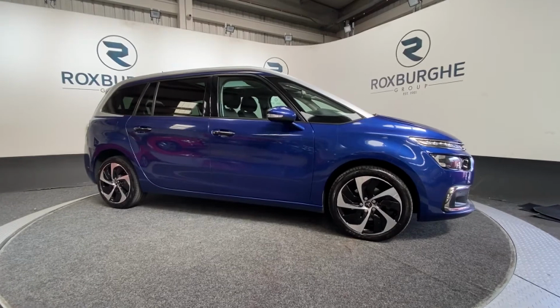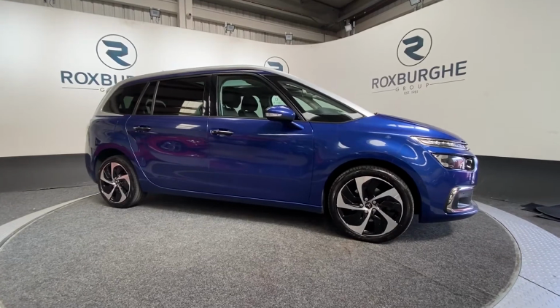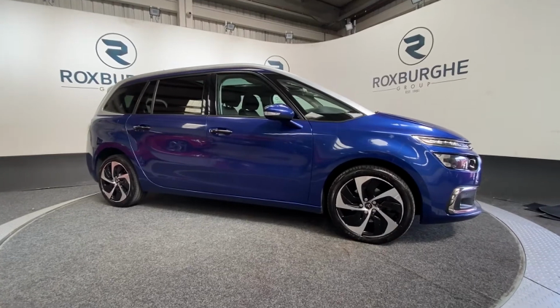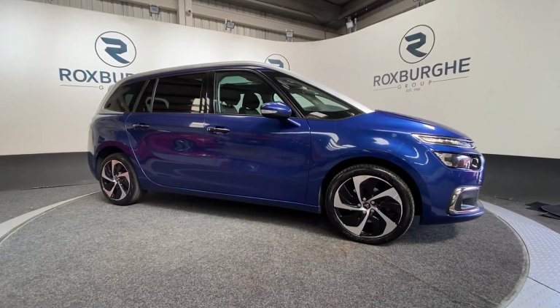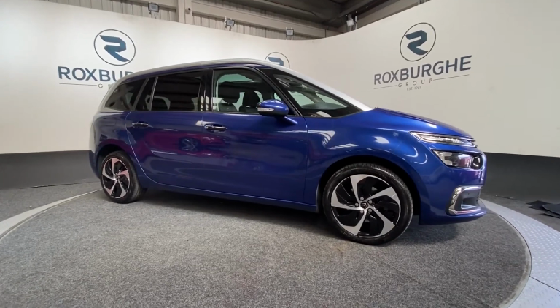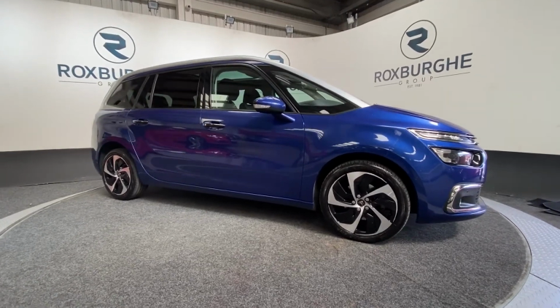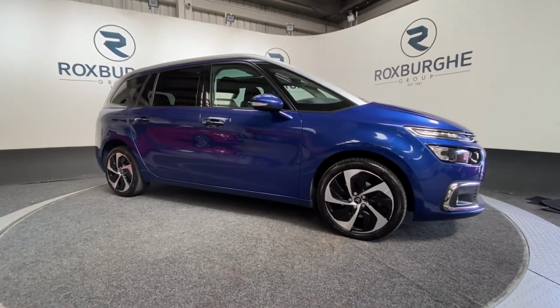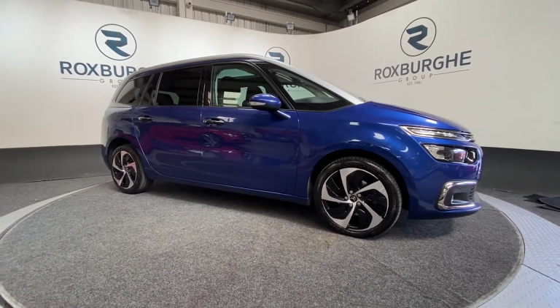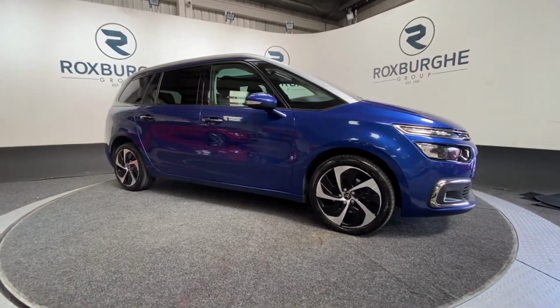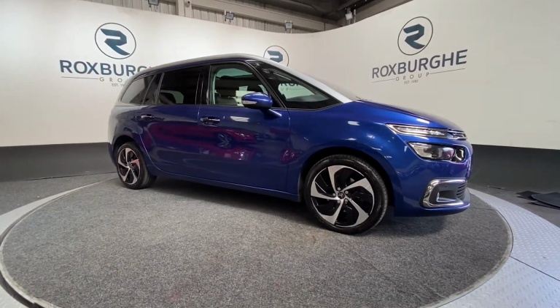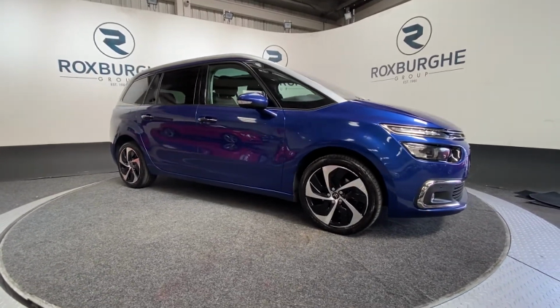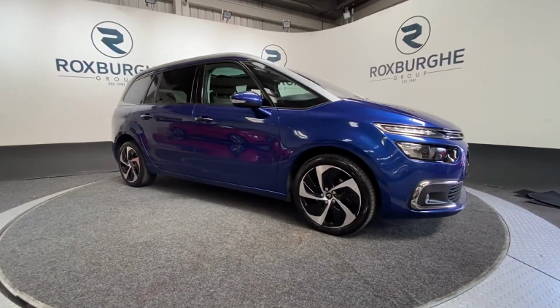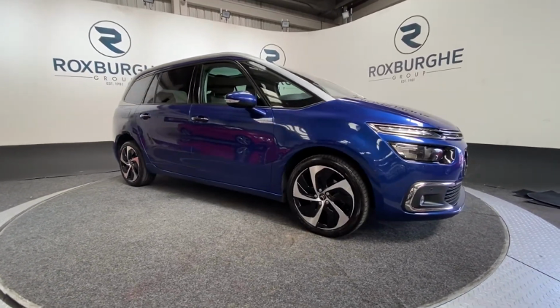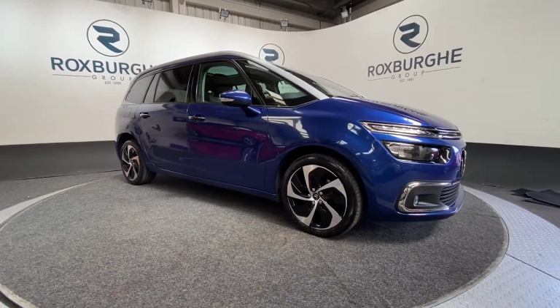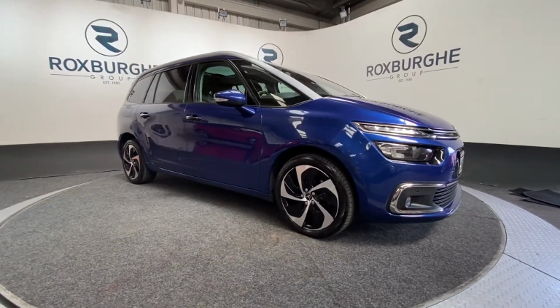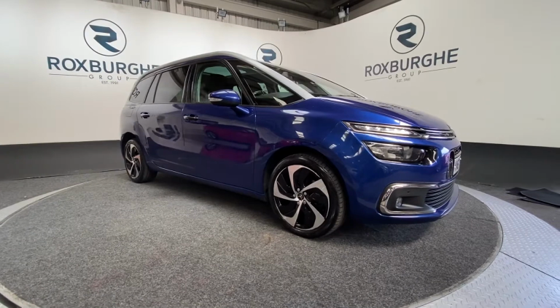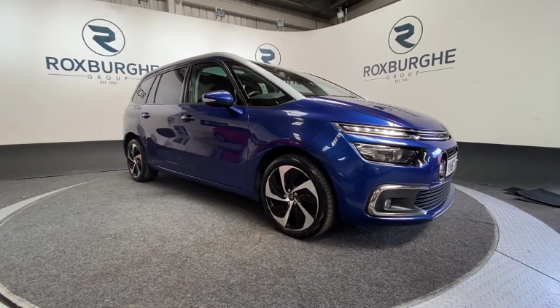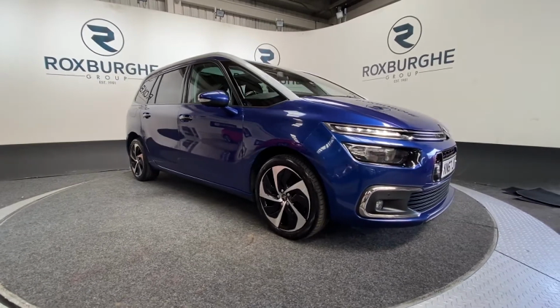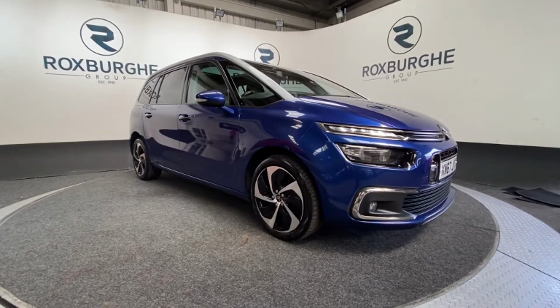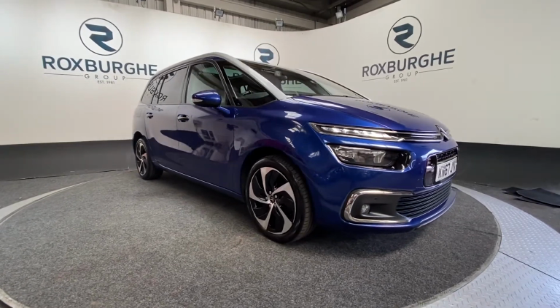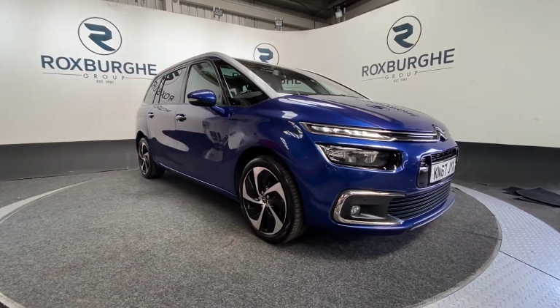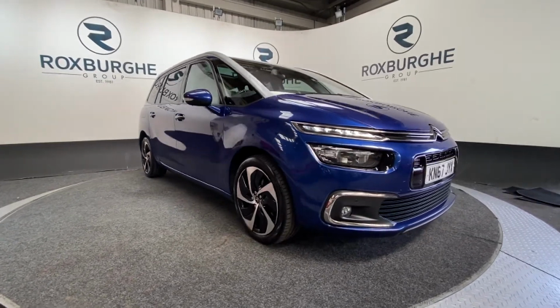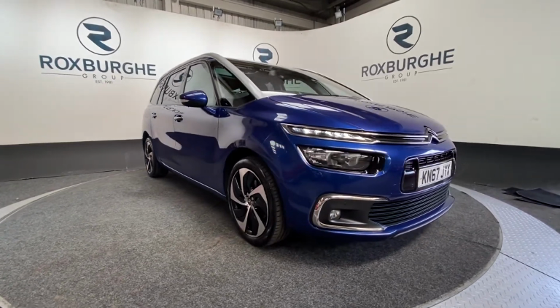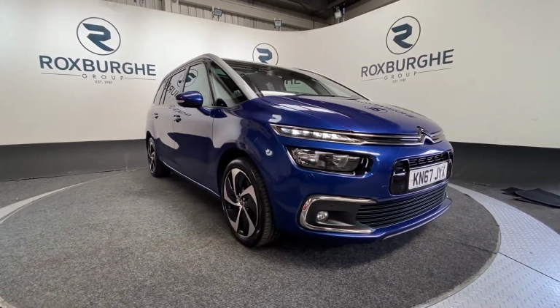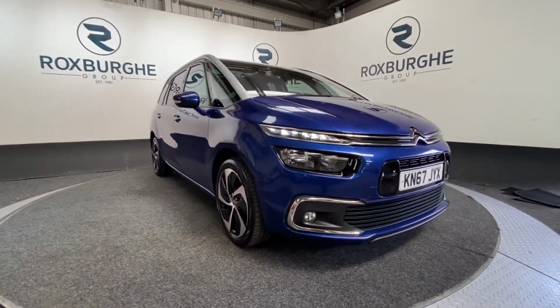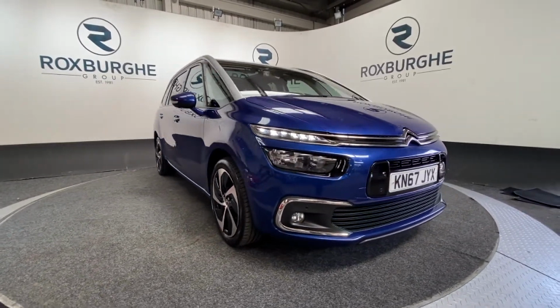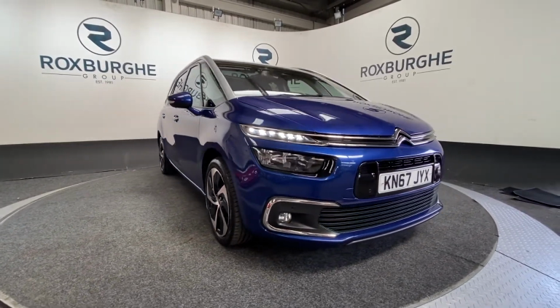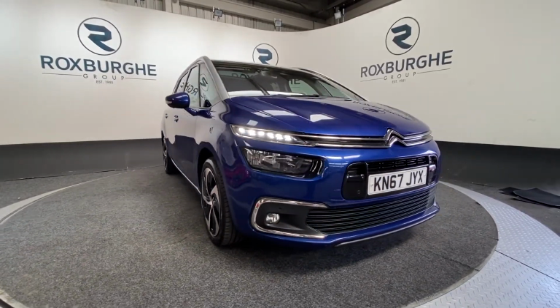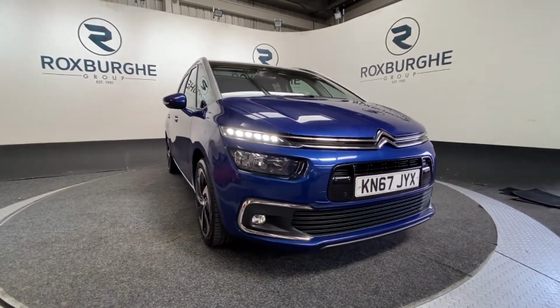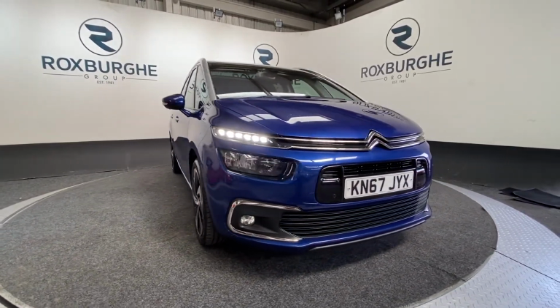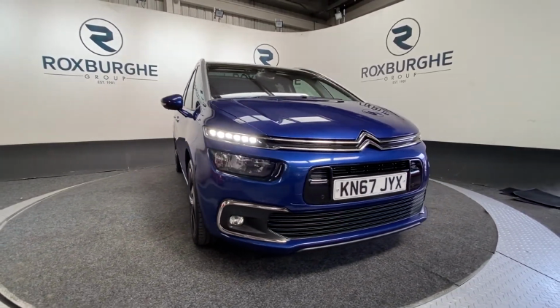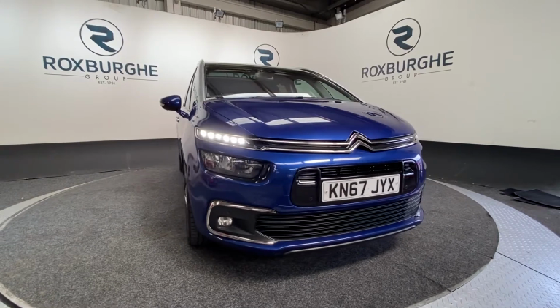Here we have our 2017 plate Citroen C4 Grand Picasso with a 2 litre 148 brake horsepower engine, capable of 64 miles per gallon.